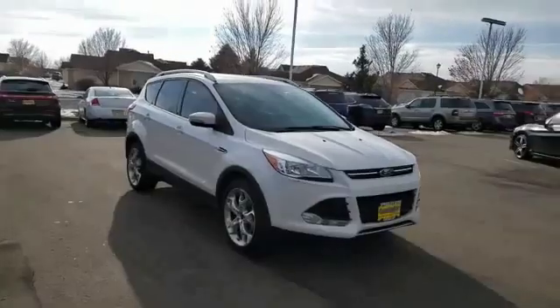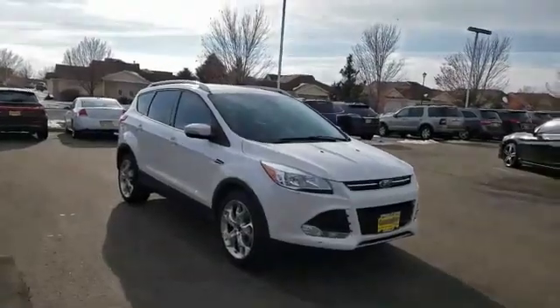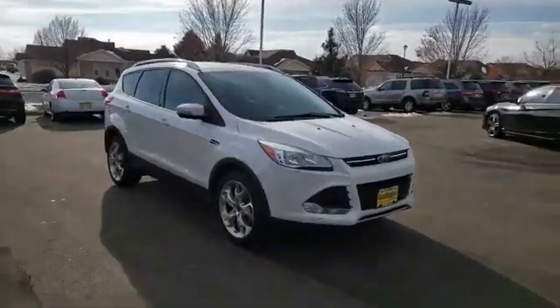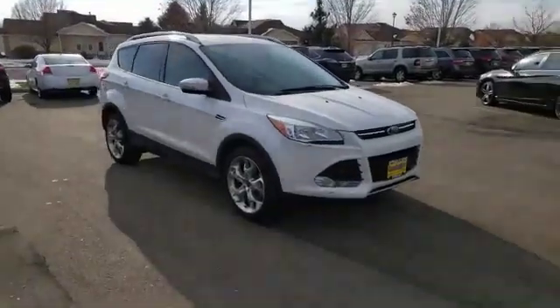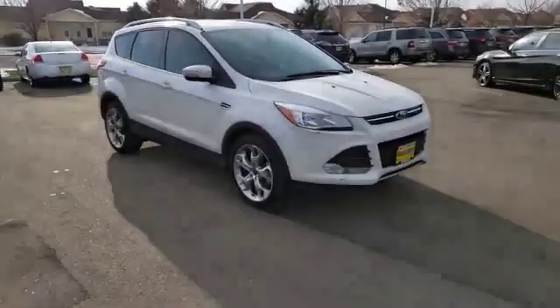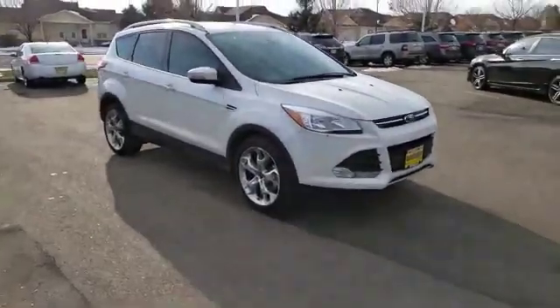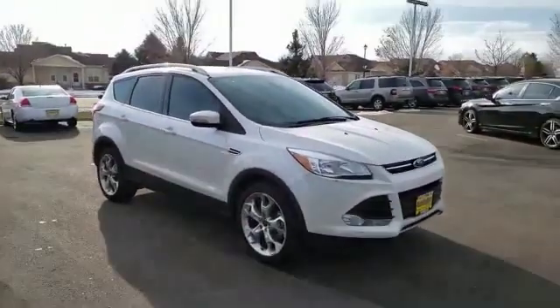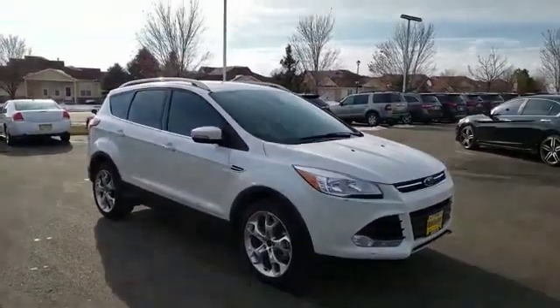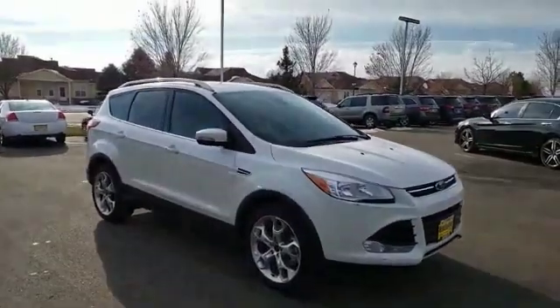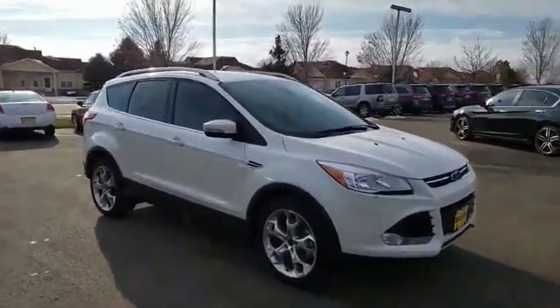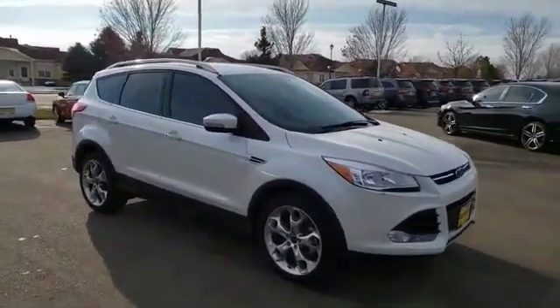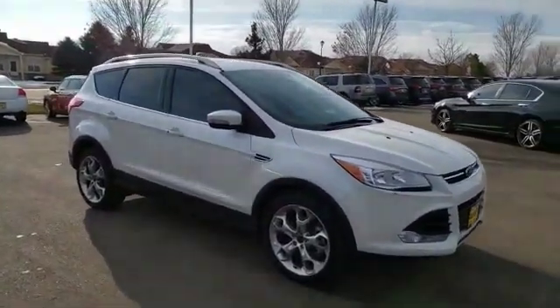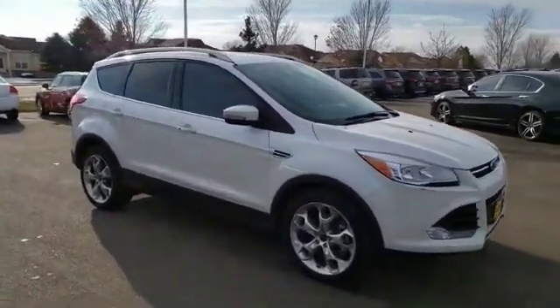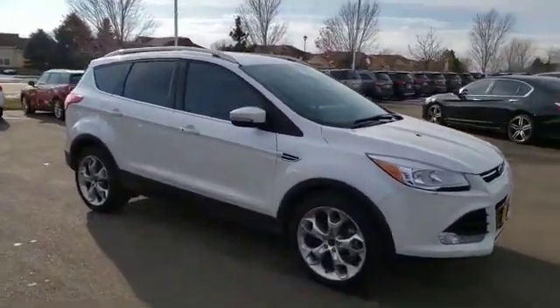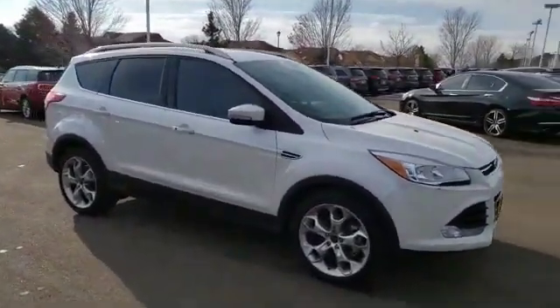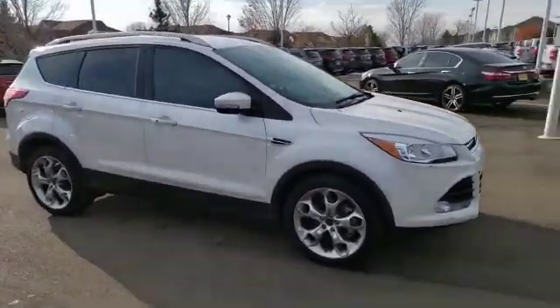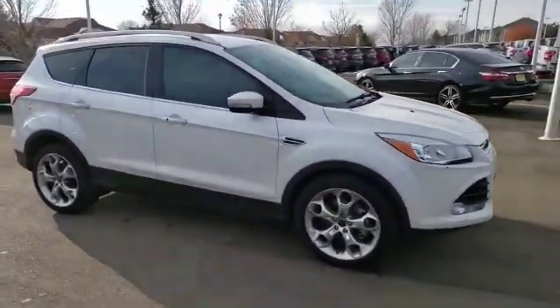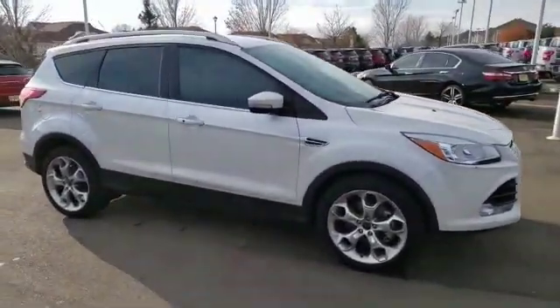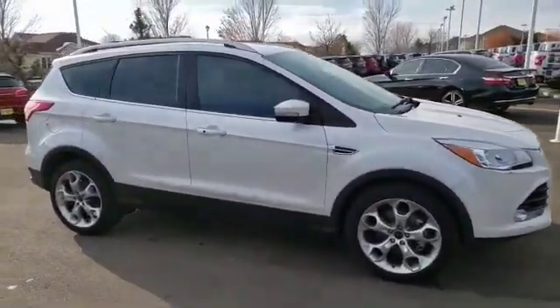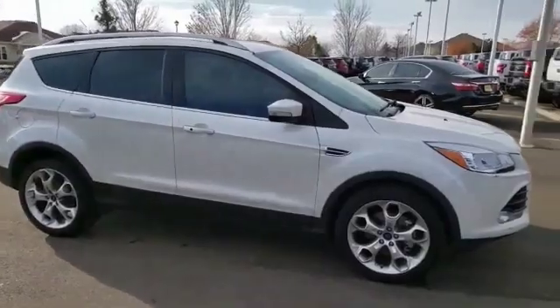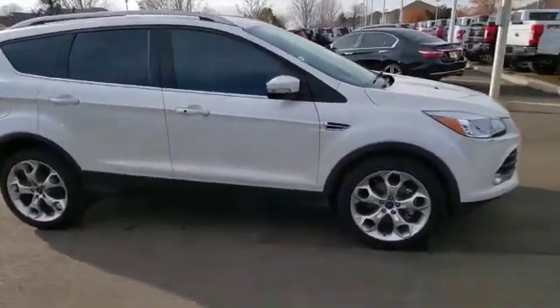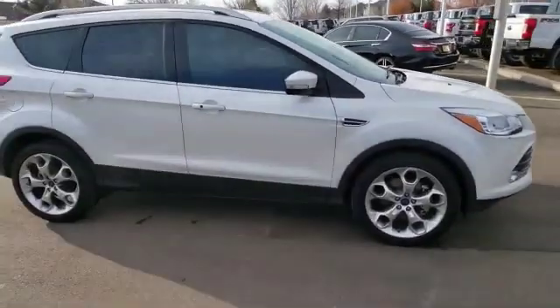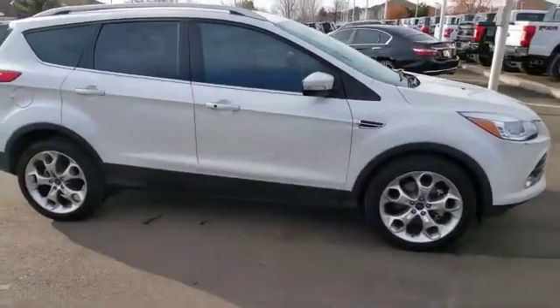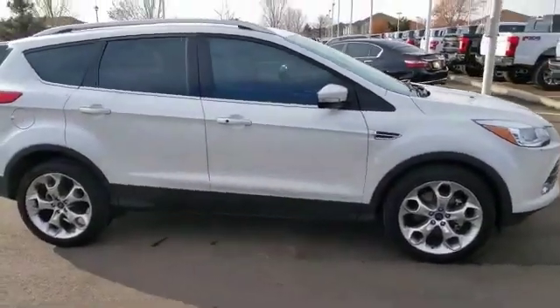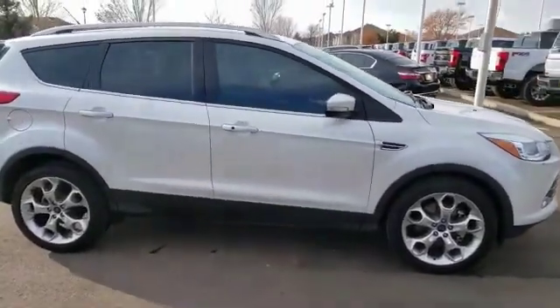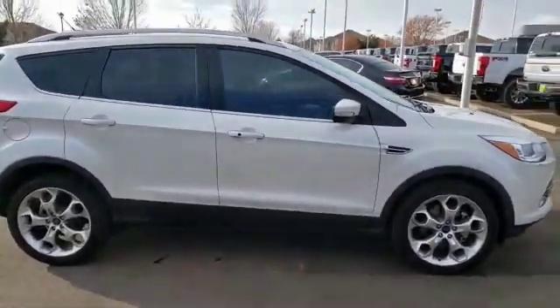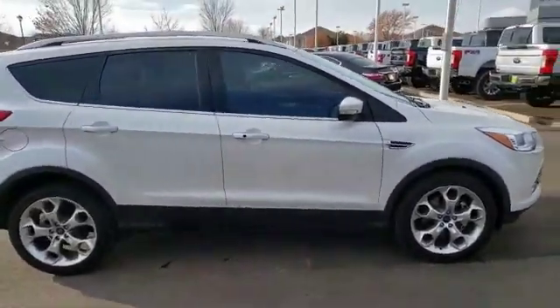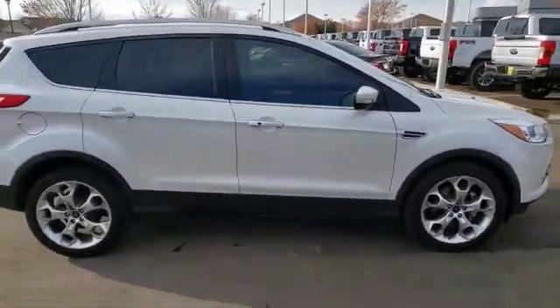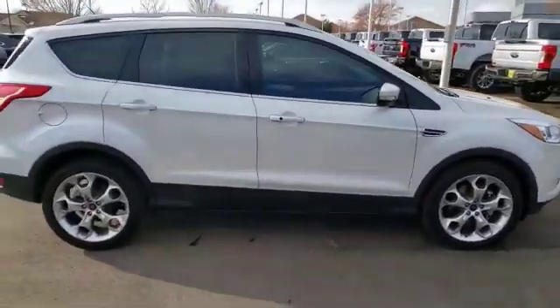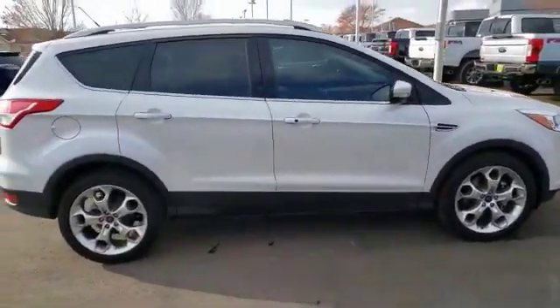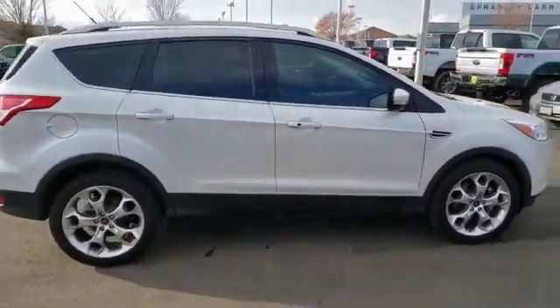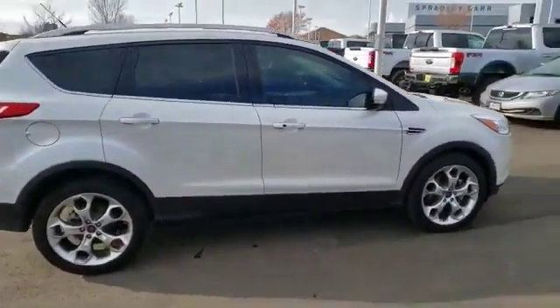We are pleased to show you the 2015 Escape. Gas engines flex, tow, sip, and go with Ford Escape.